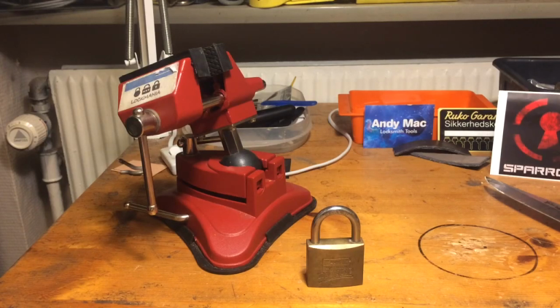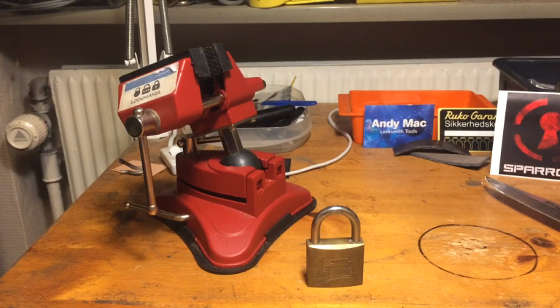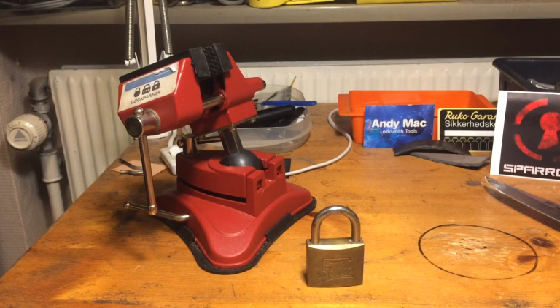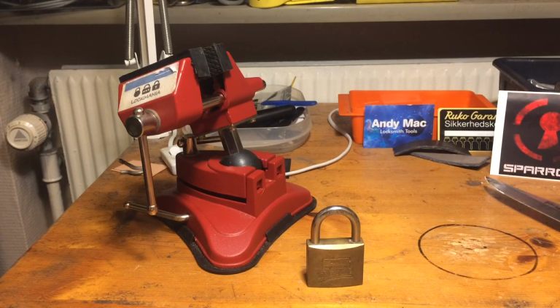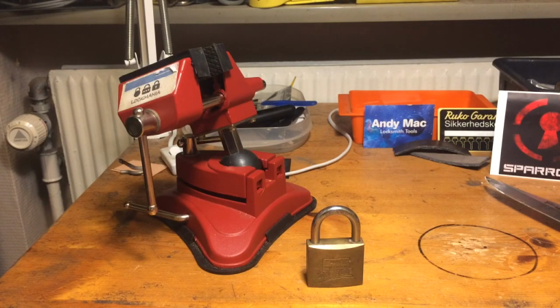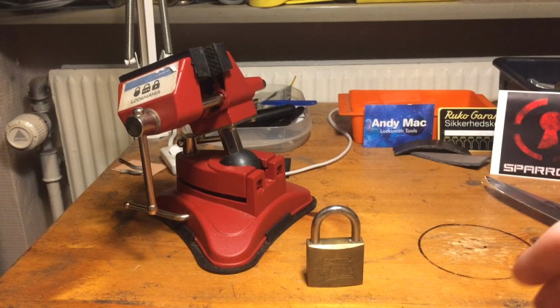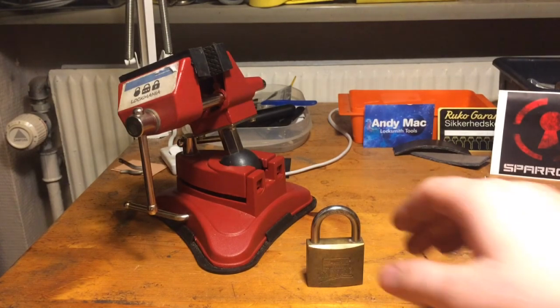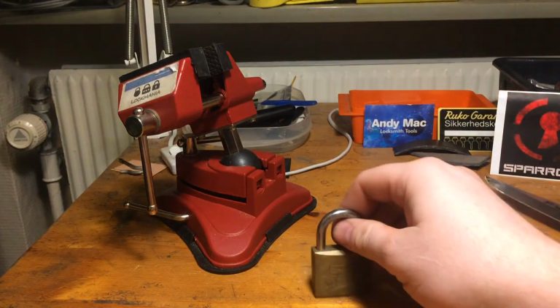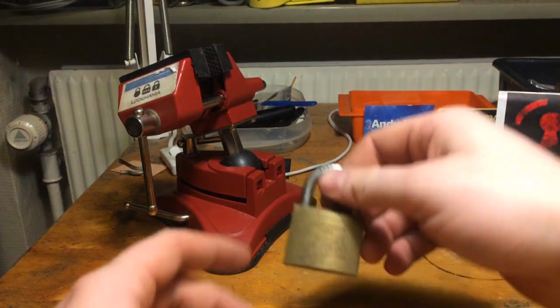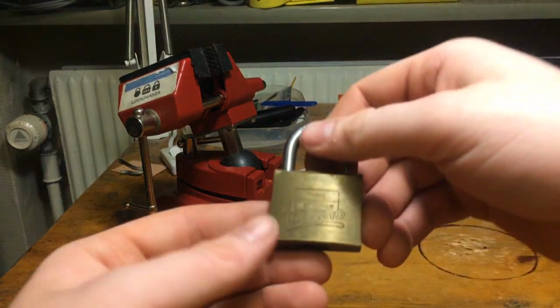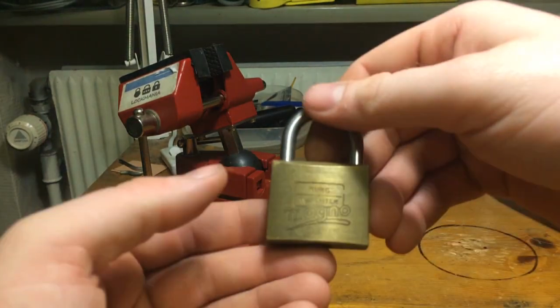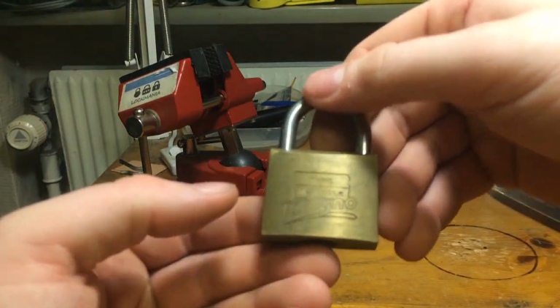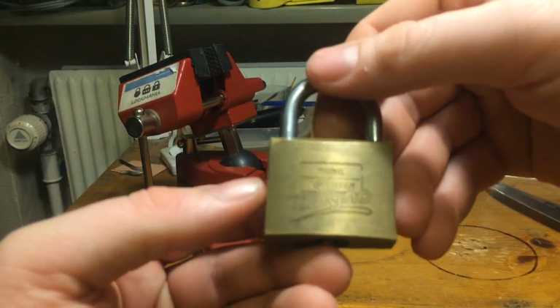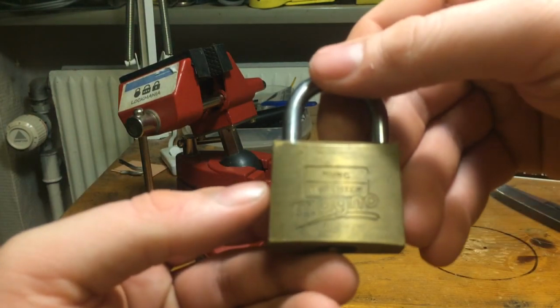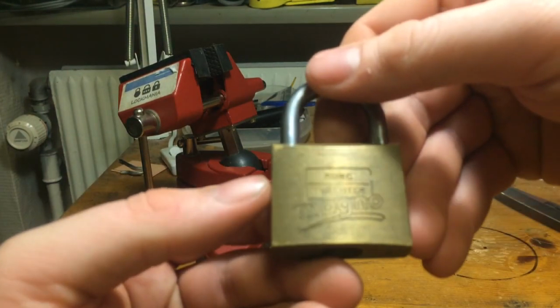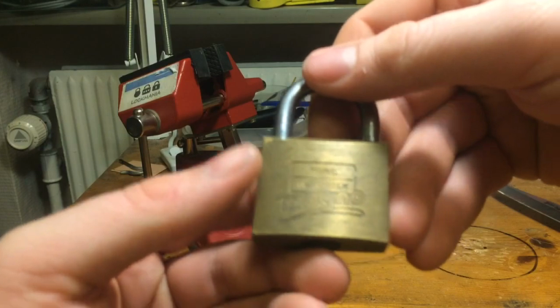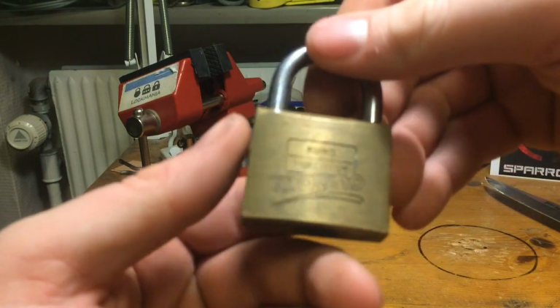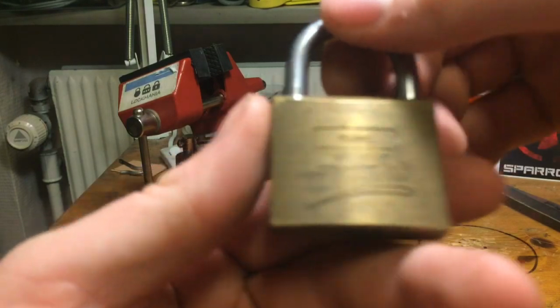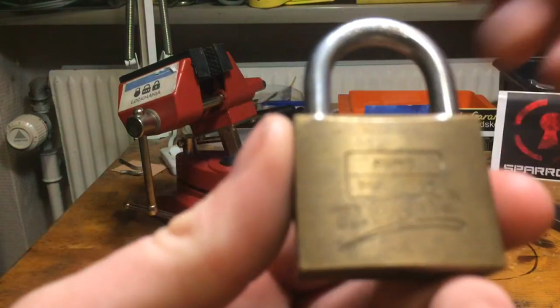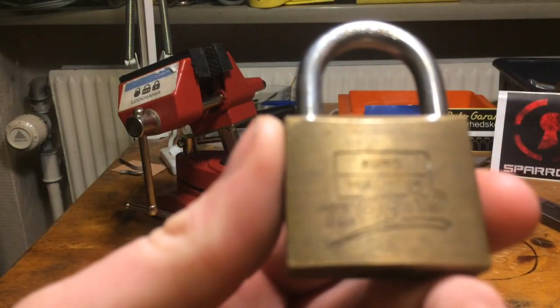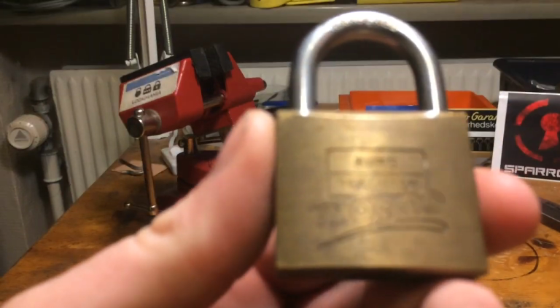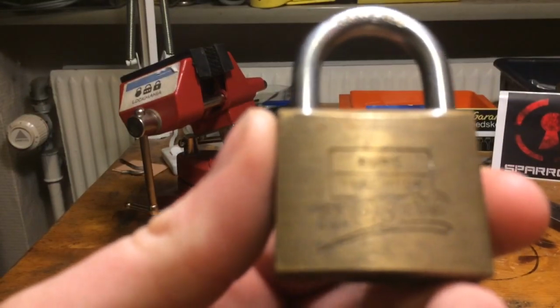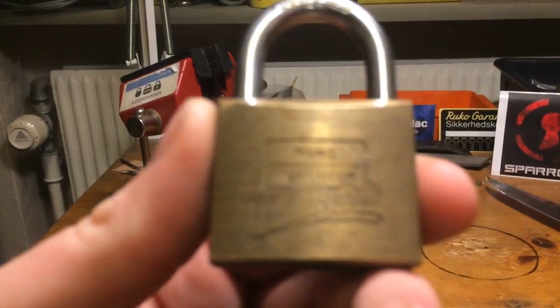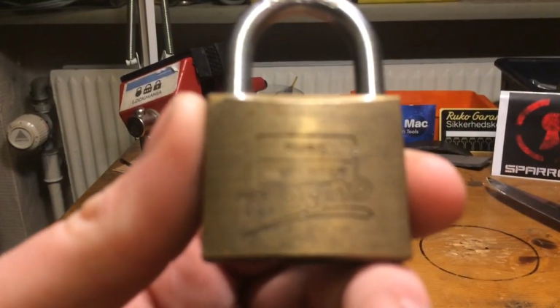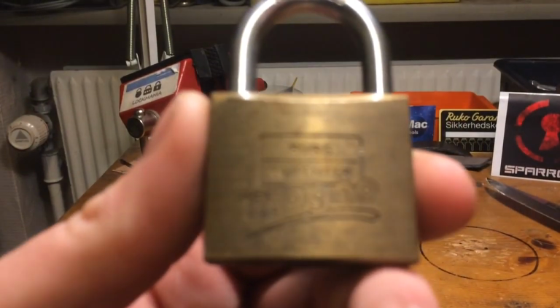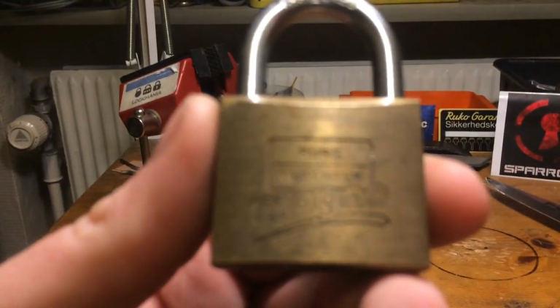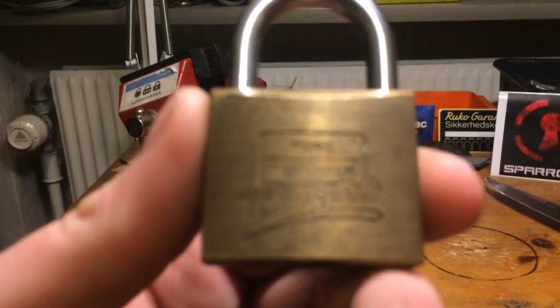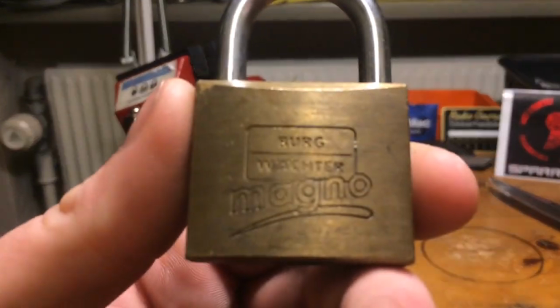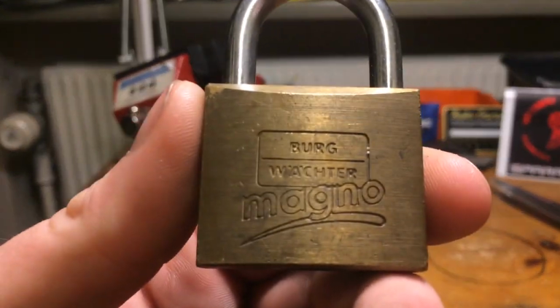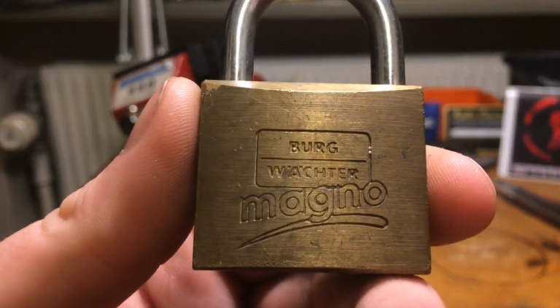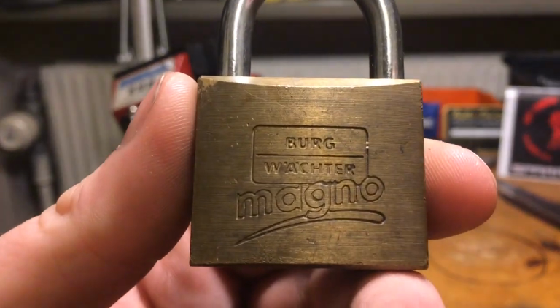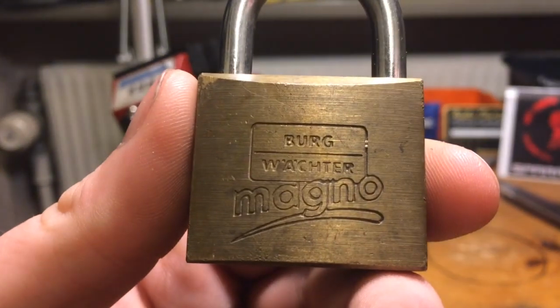Hey guys, today I want to try to pick this 40mm Berg Vector Magno, if I can get focus.